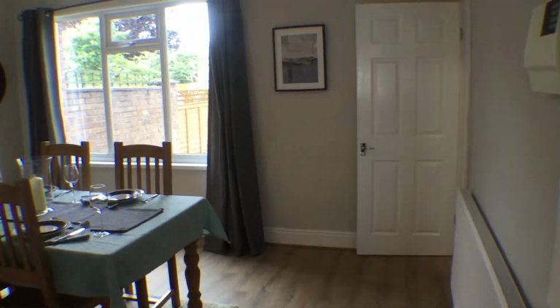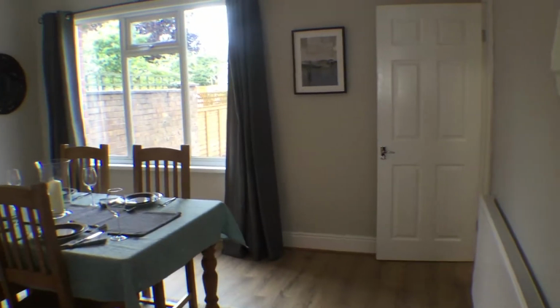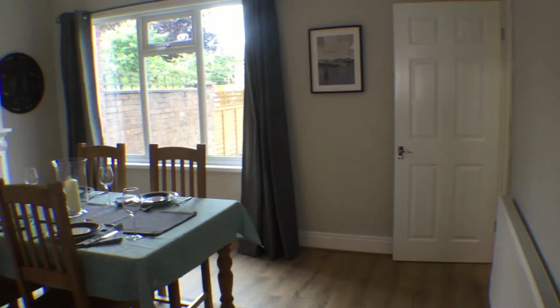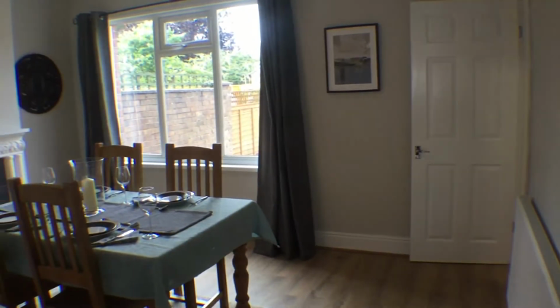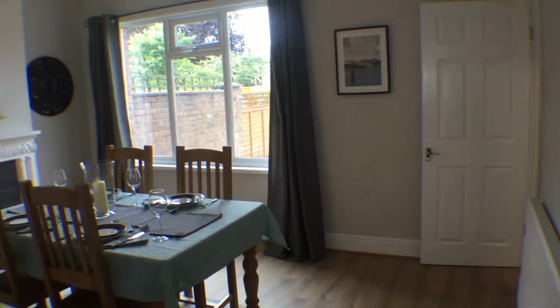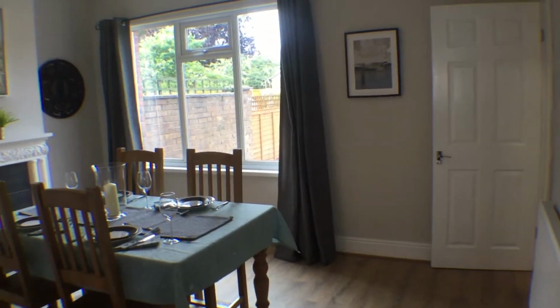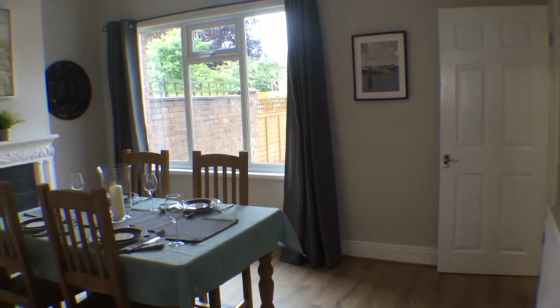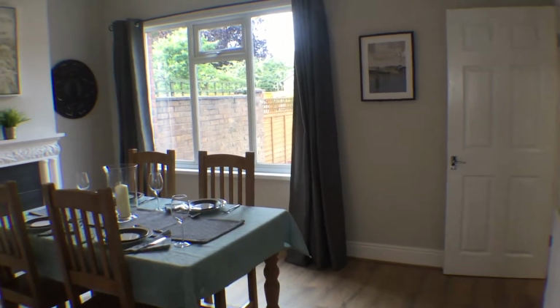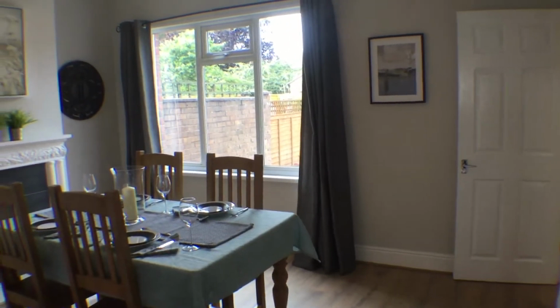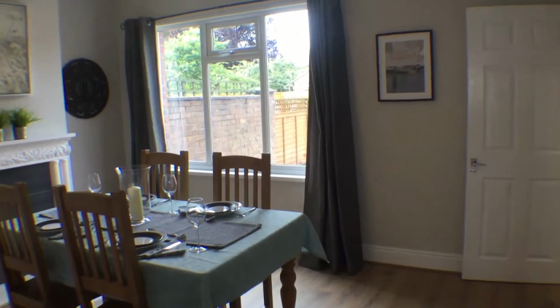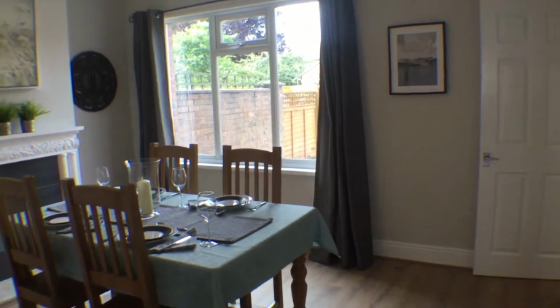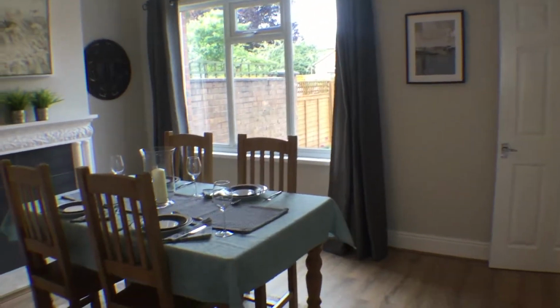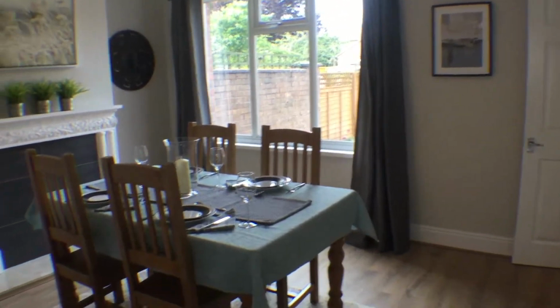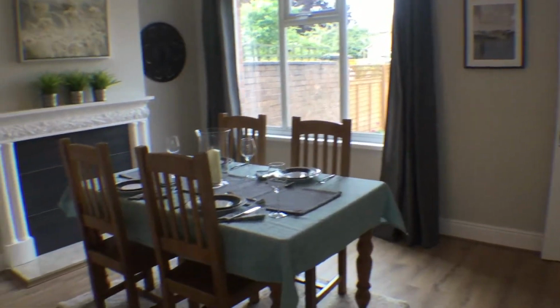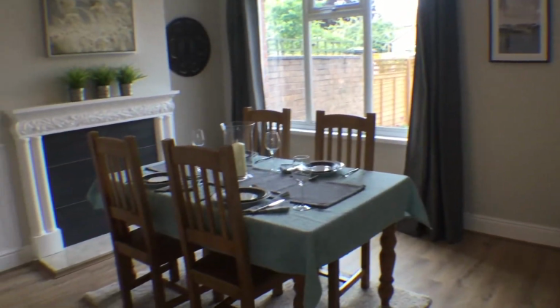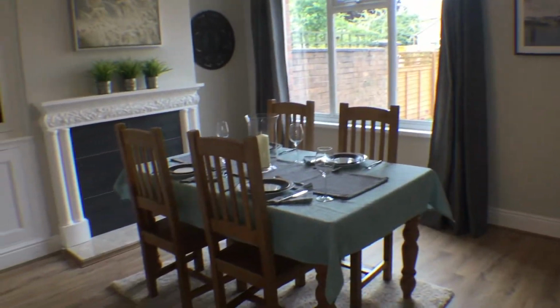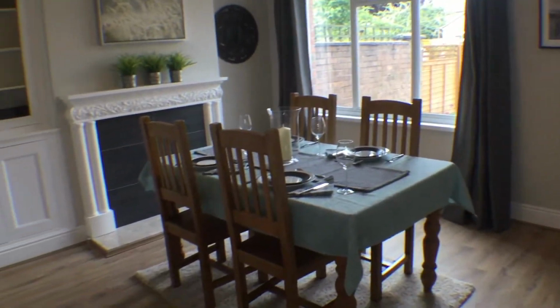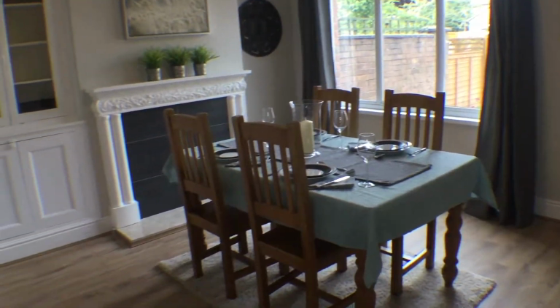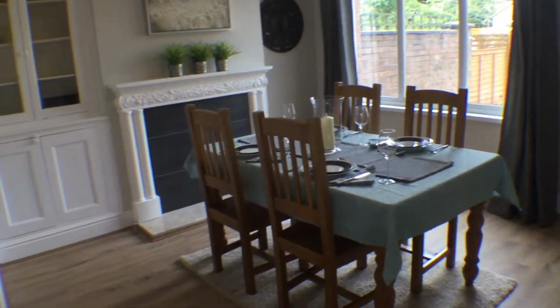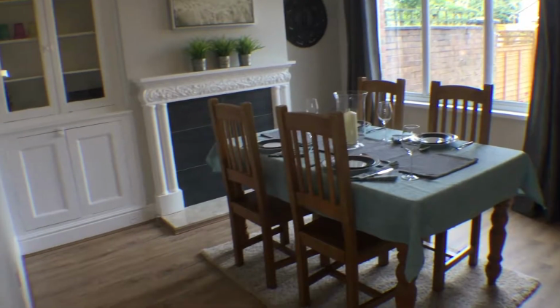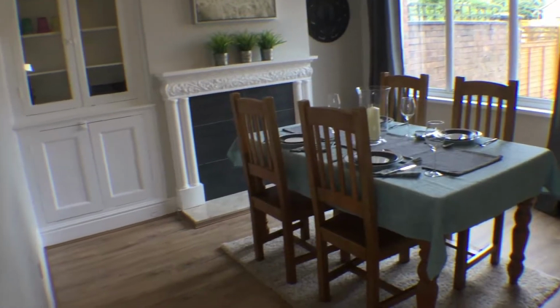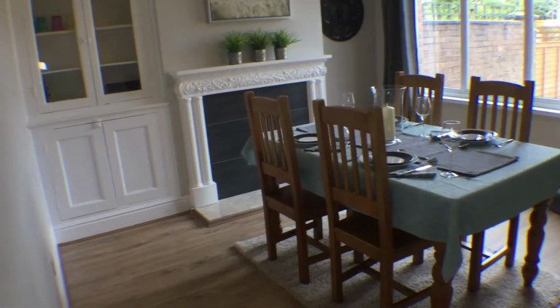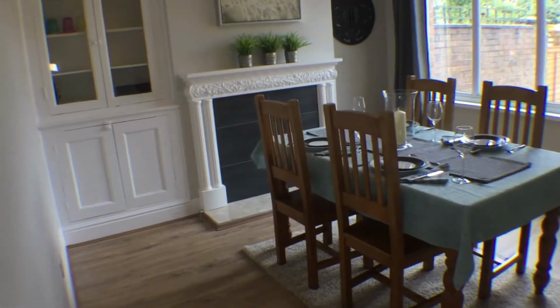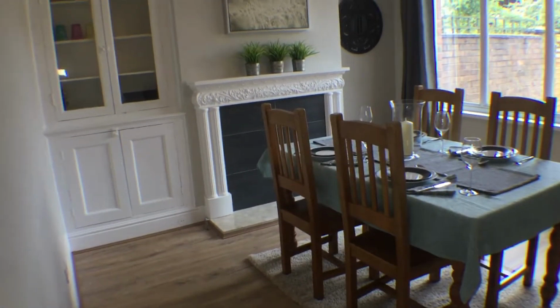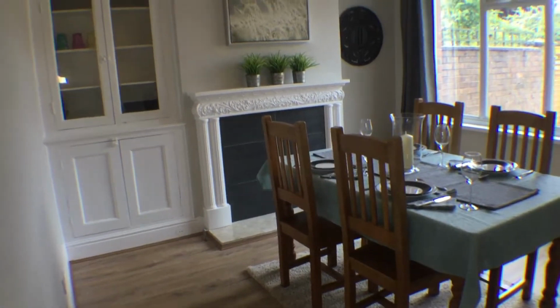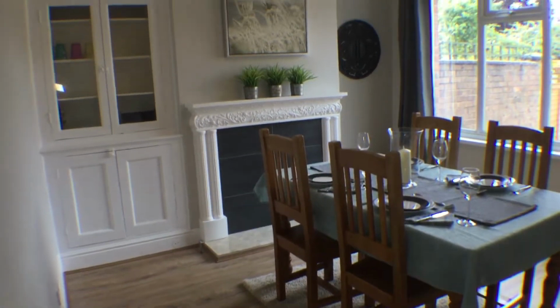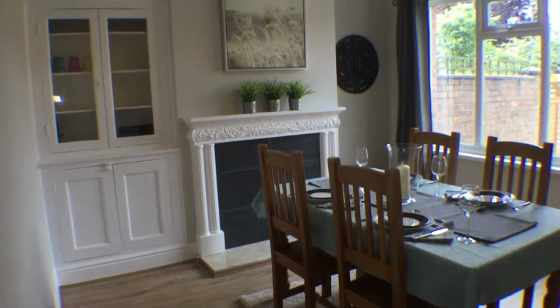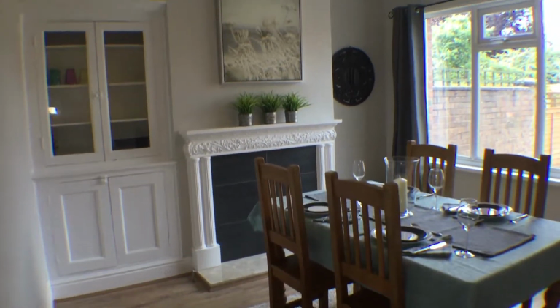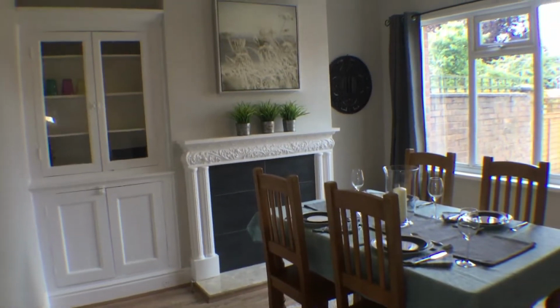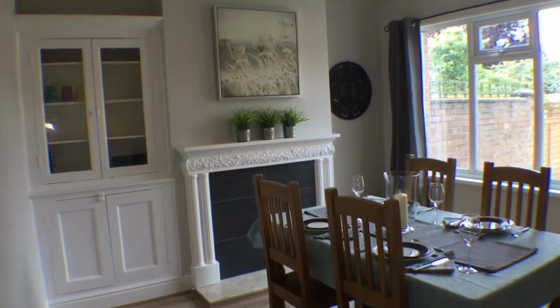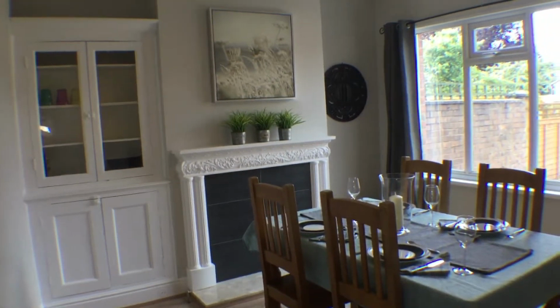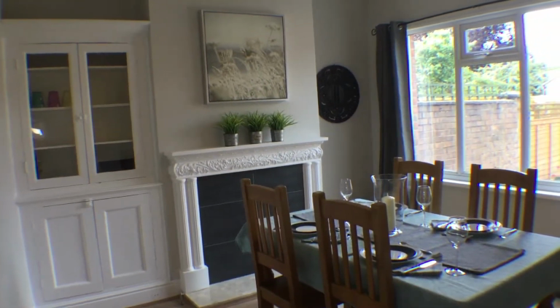The dining room has a large picture window overlooking the rear garden, which has planted flower borders, a seating area and a garden shed.